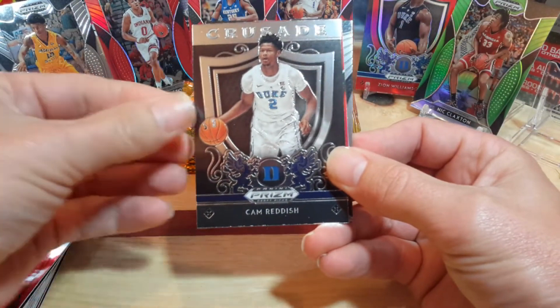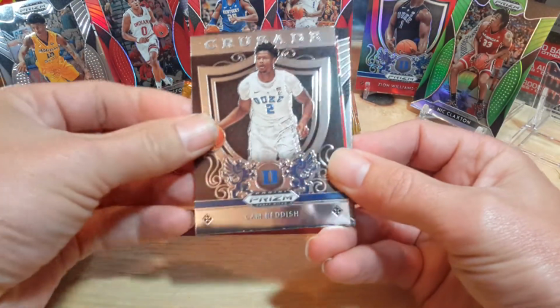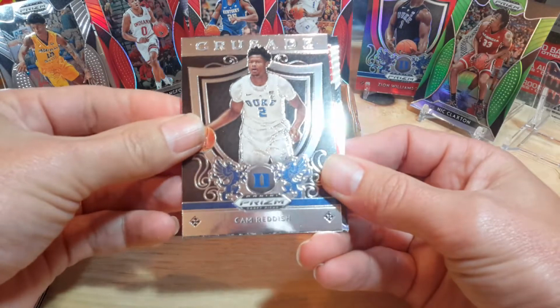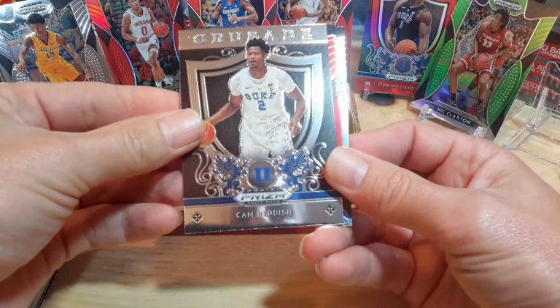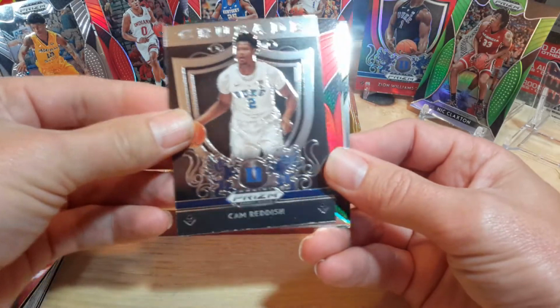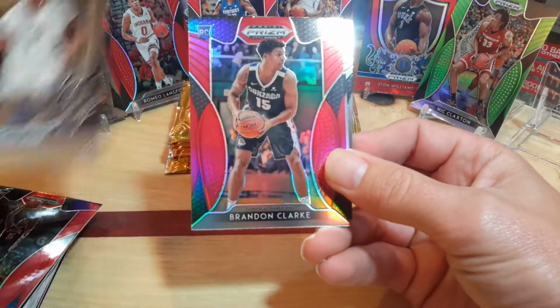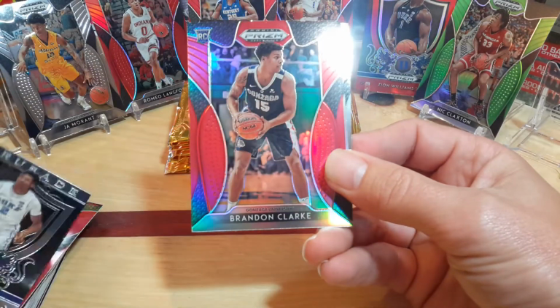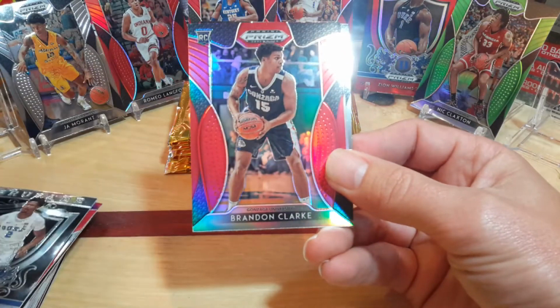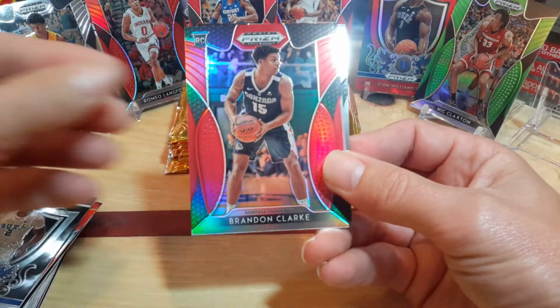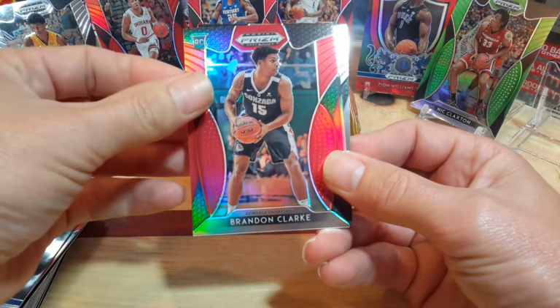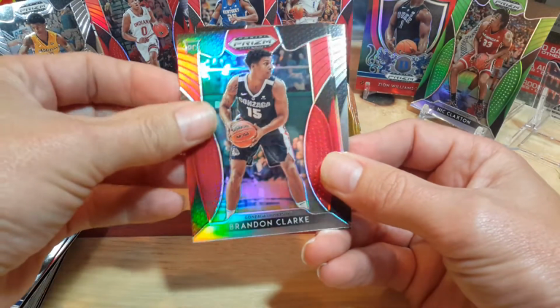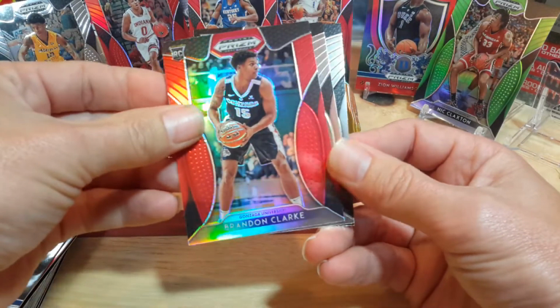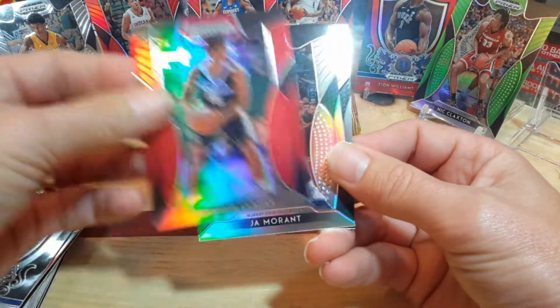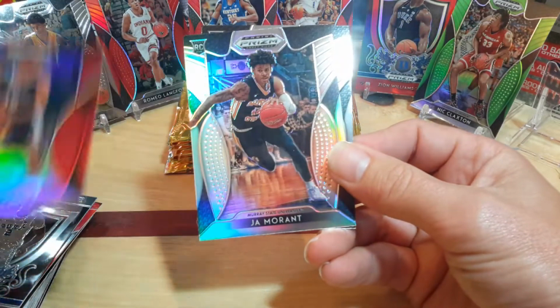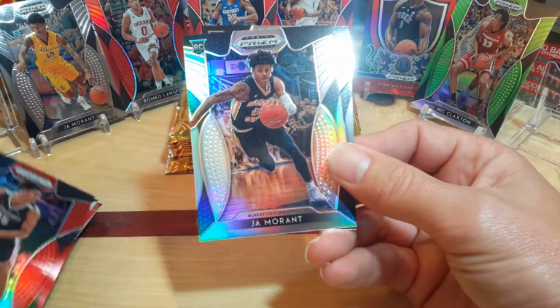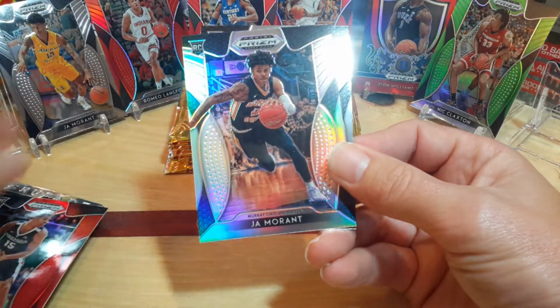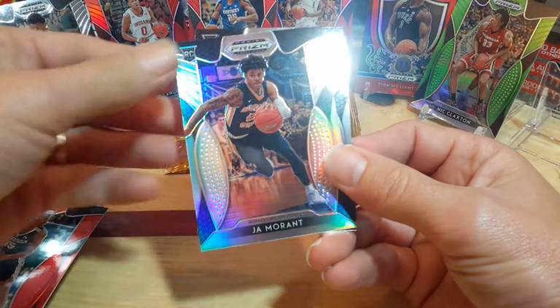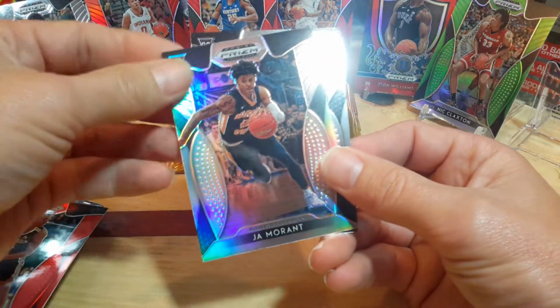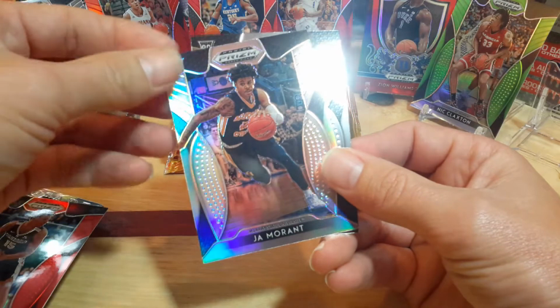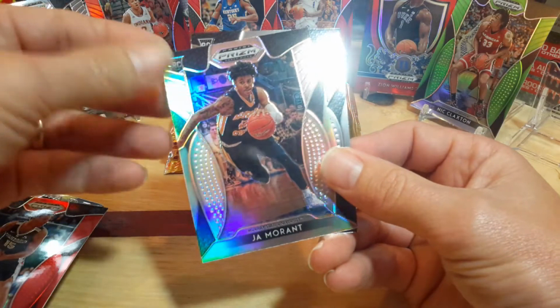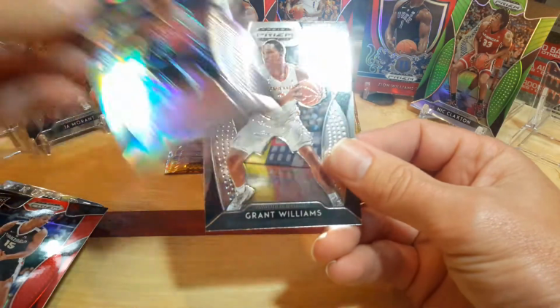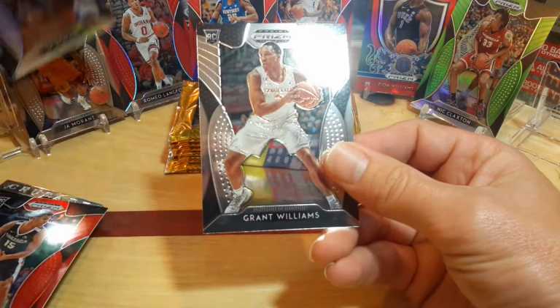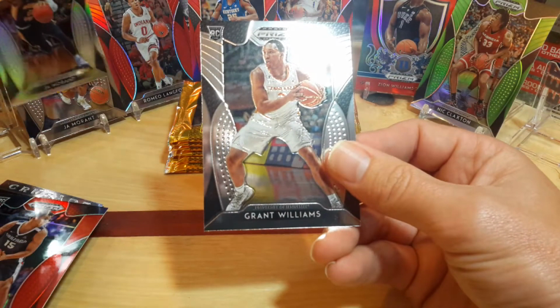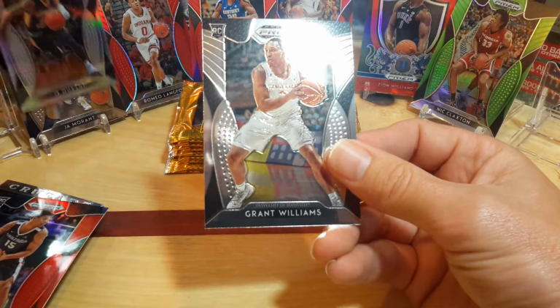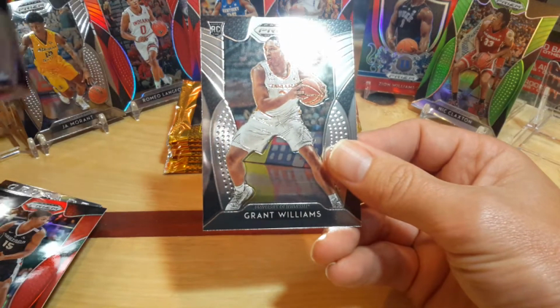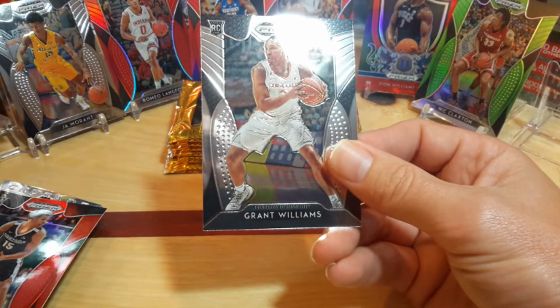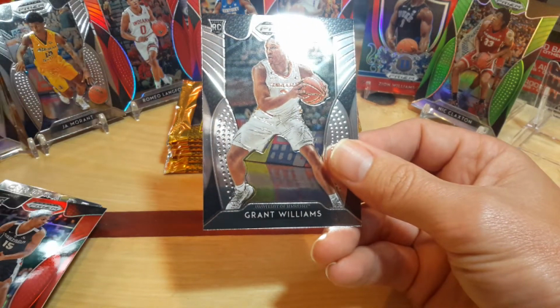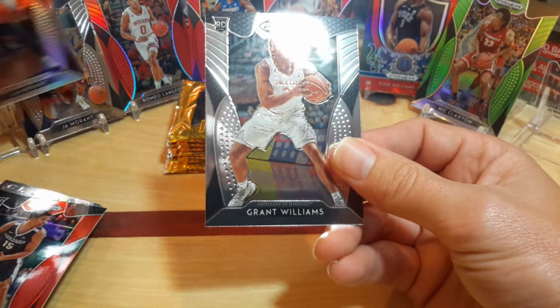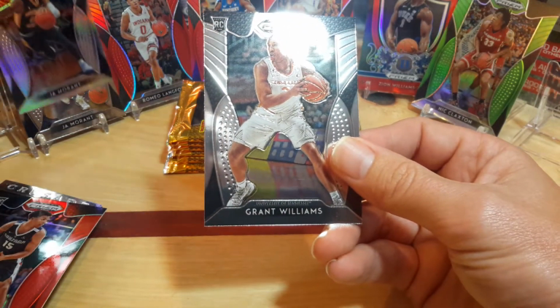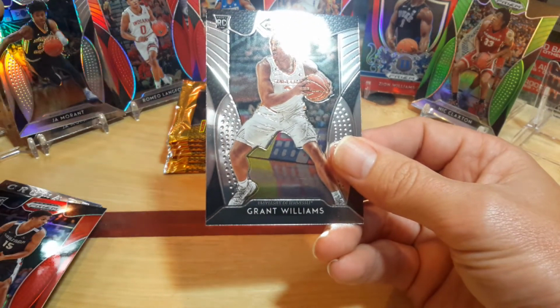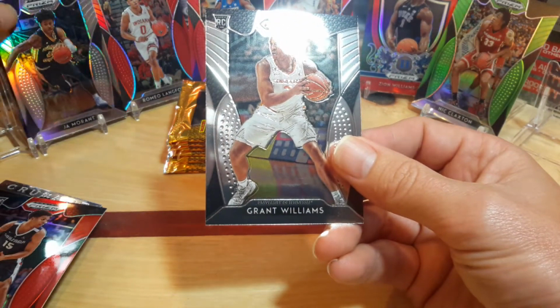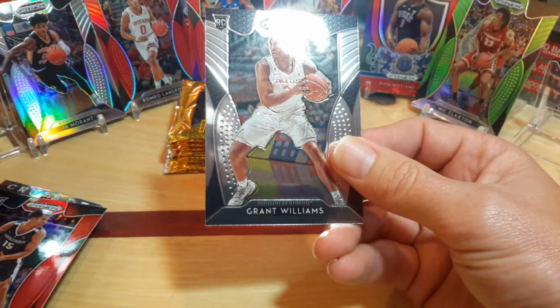Cam Reddish base, Brandon Clark red, and then we got a silver Ja Morant - now that's sweet. We'll put him over top of the other Ja Morant.